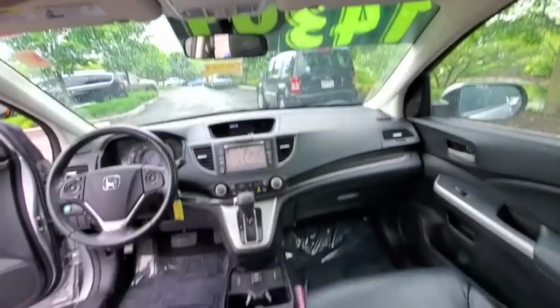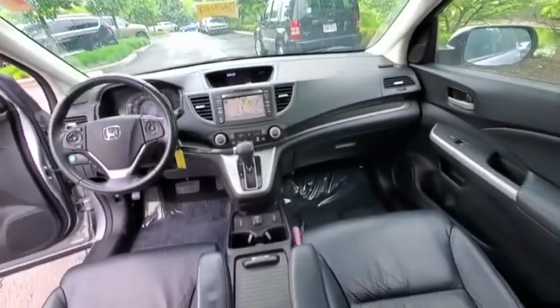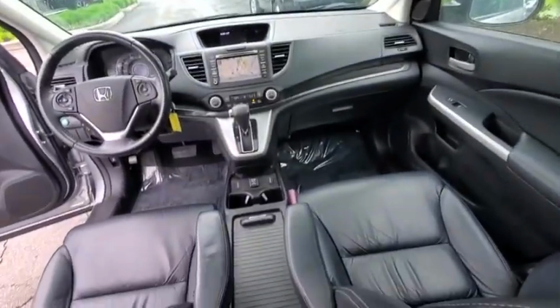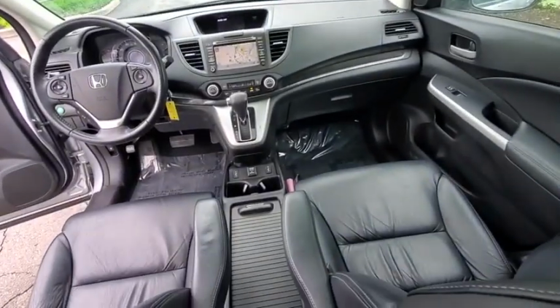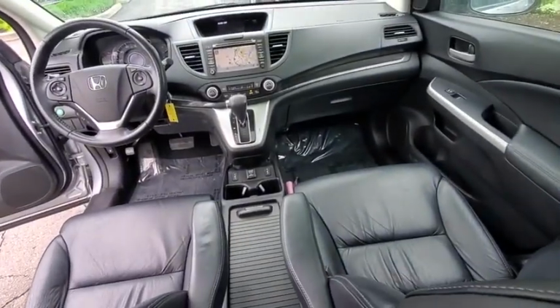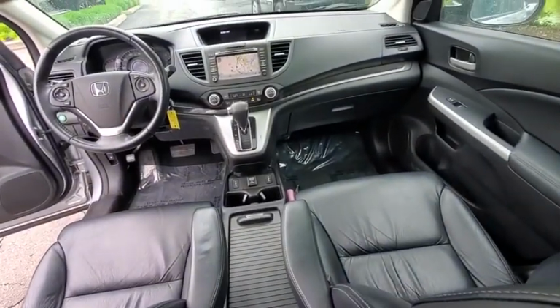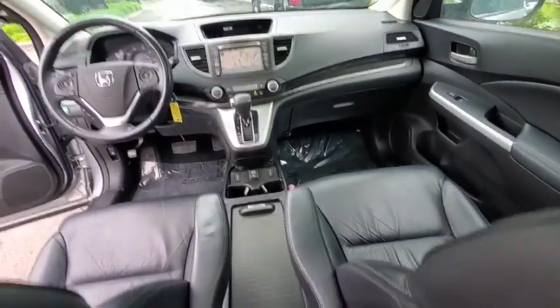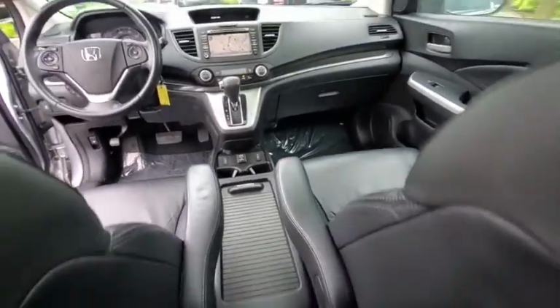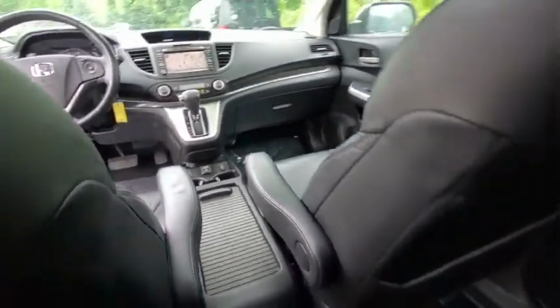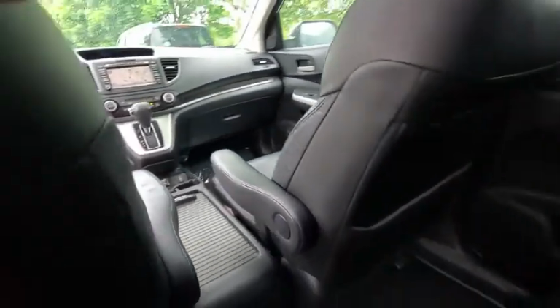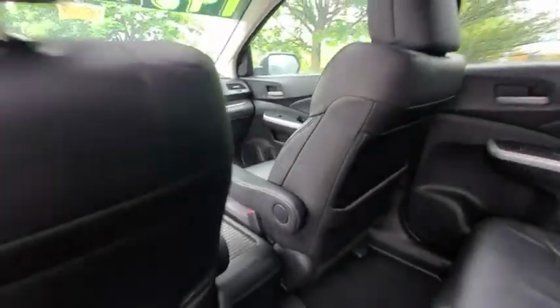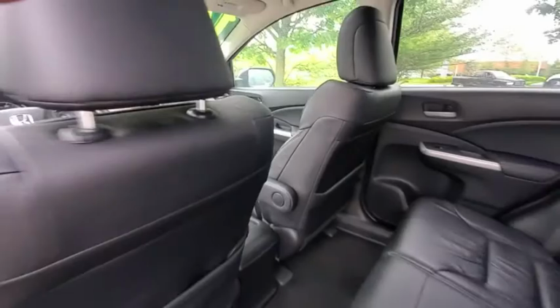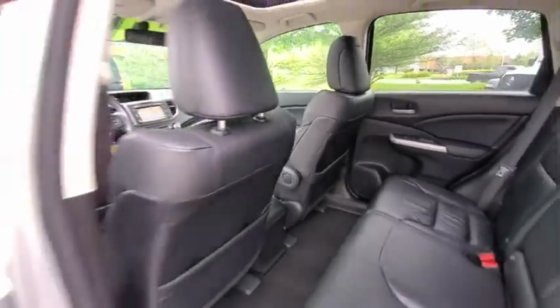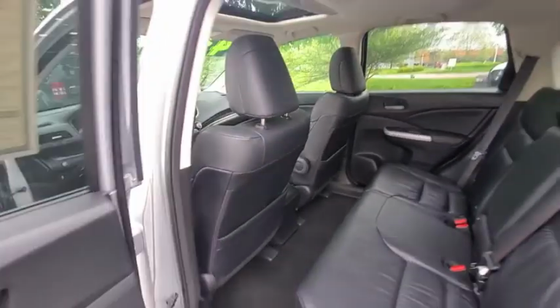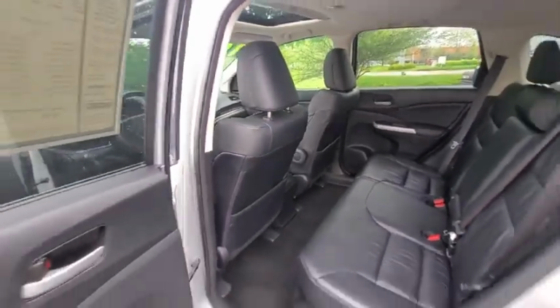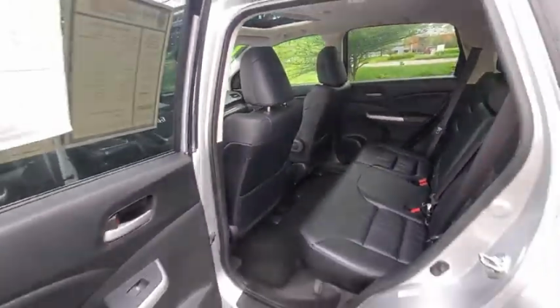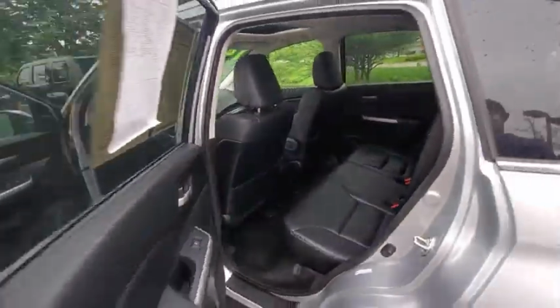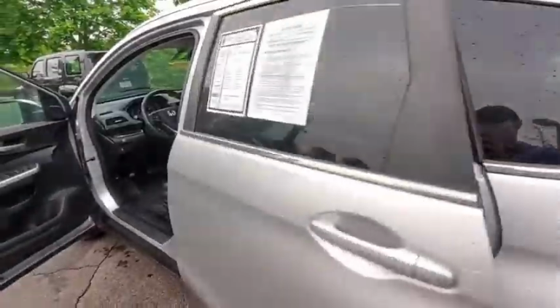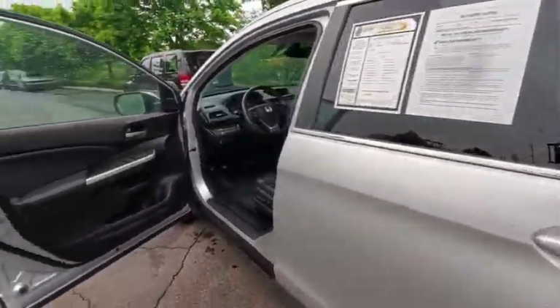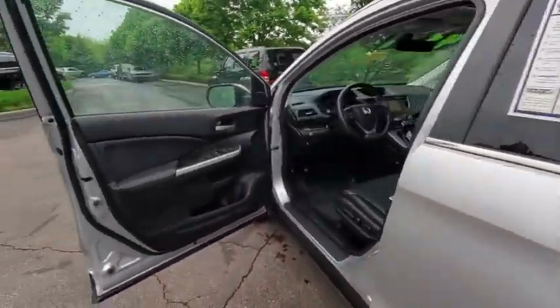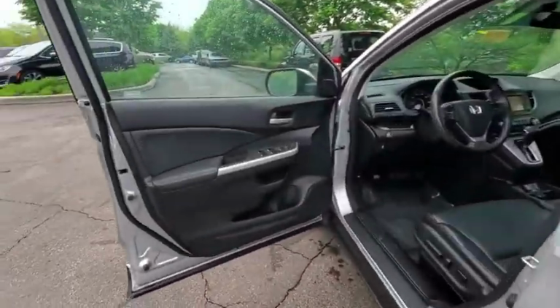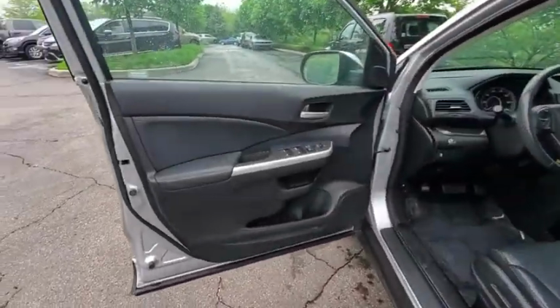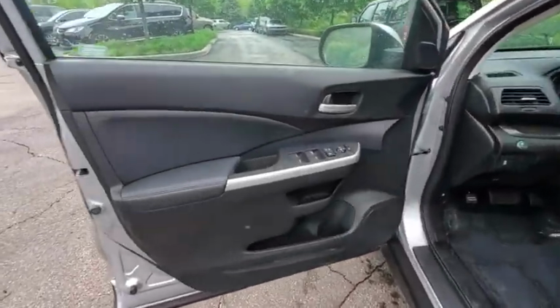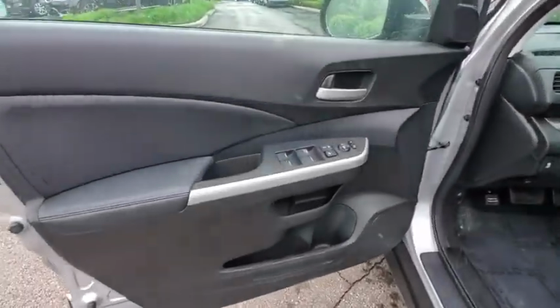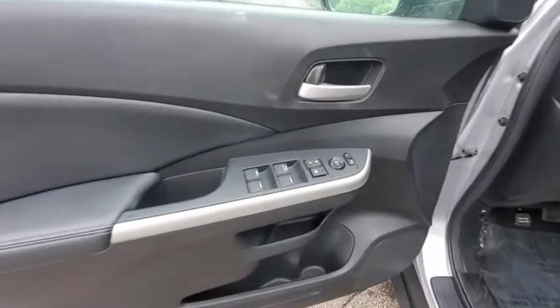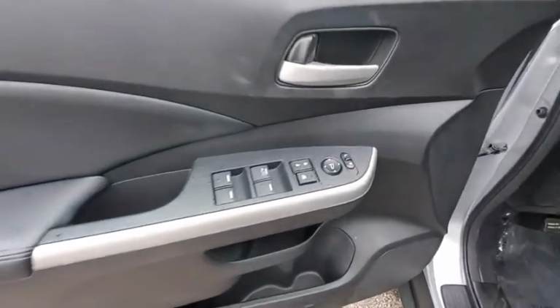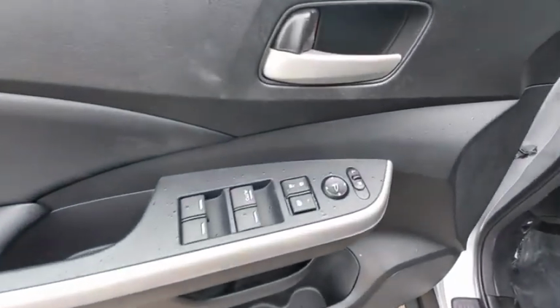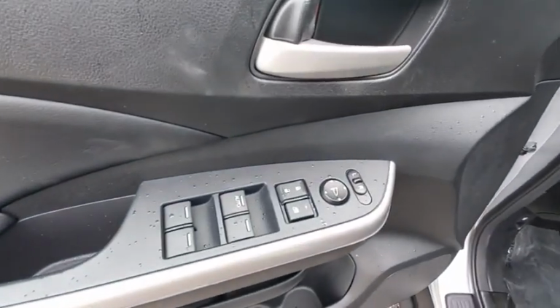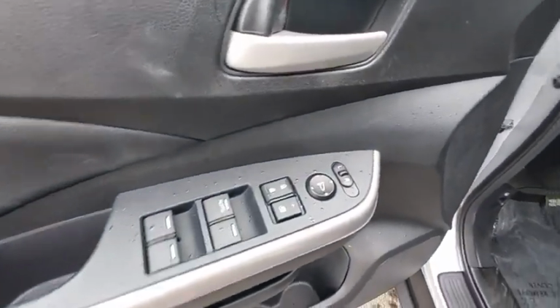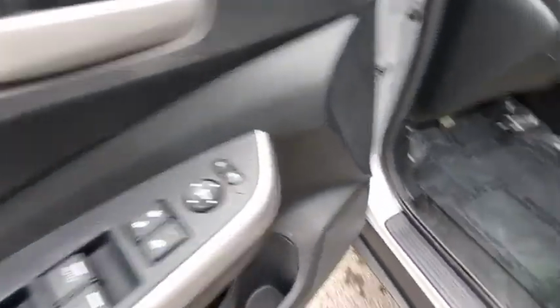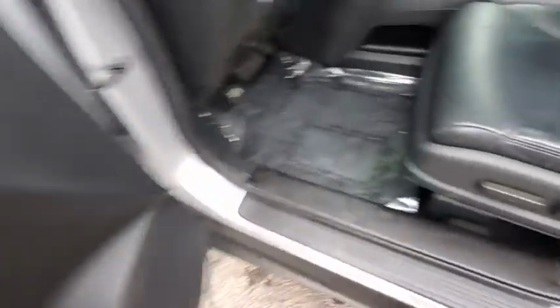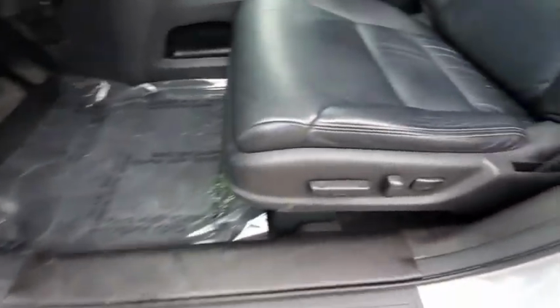Additional features include a CD player, security system, compass, power windows, rear window defroster, trip computer, heated front seats, fog lights, remote keyless entry, overhead console, tachometer, panic alarm, and brake assist.